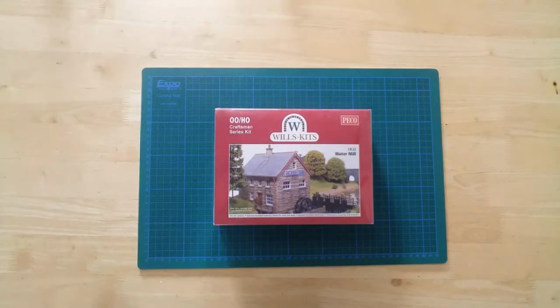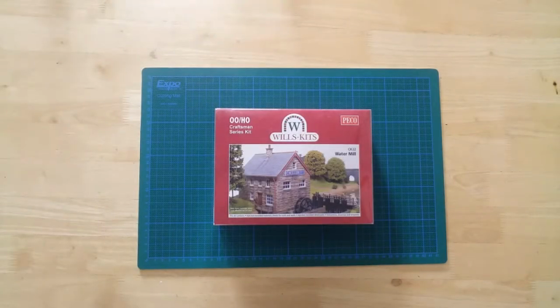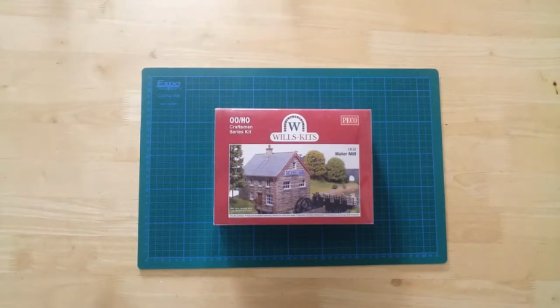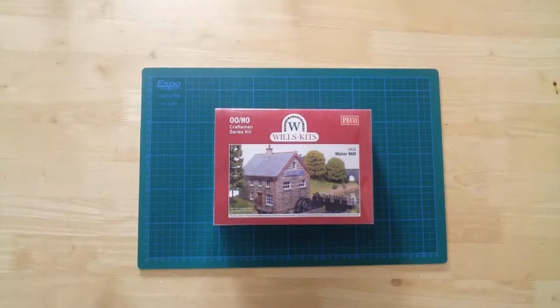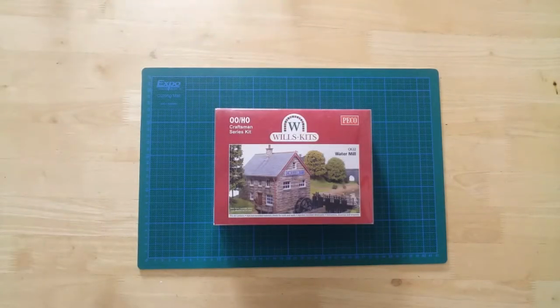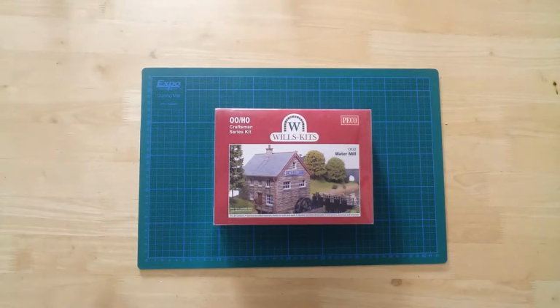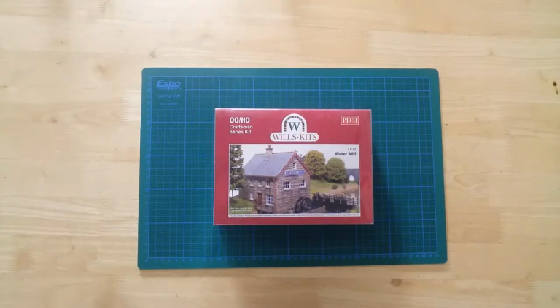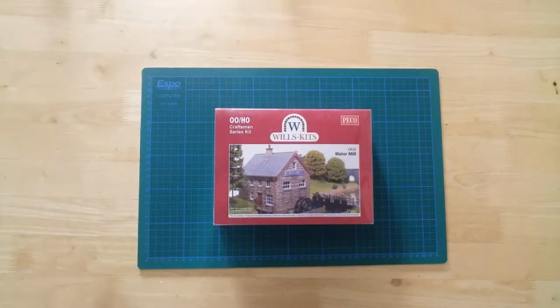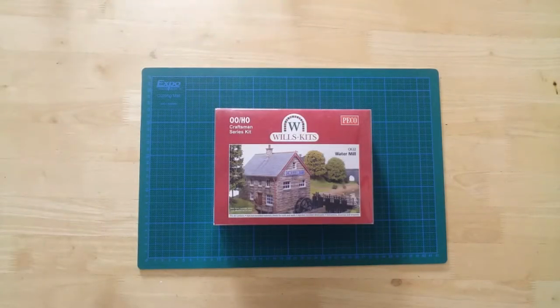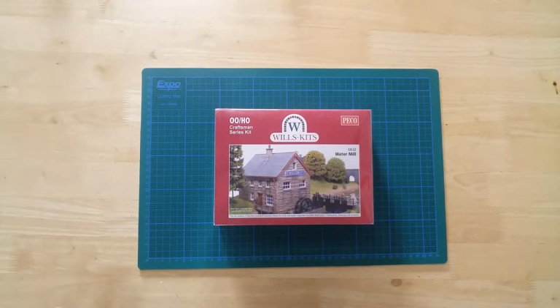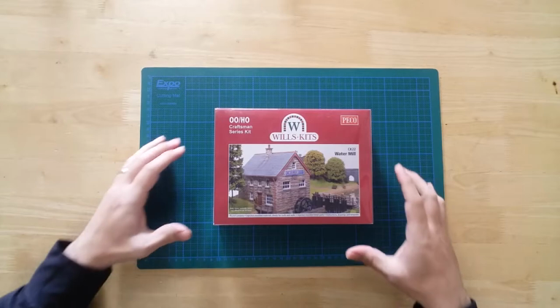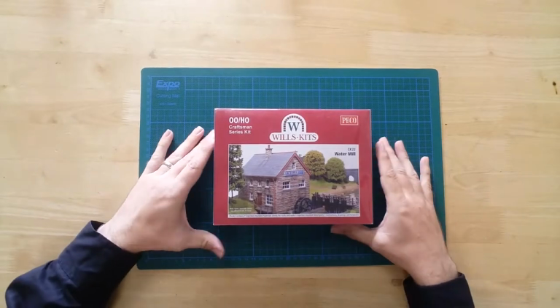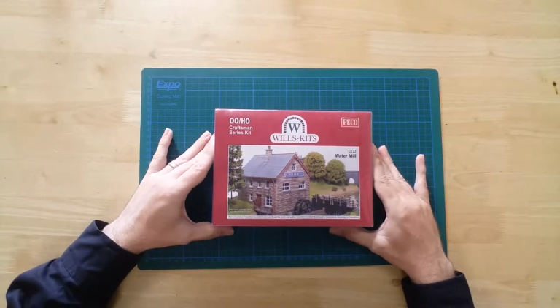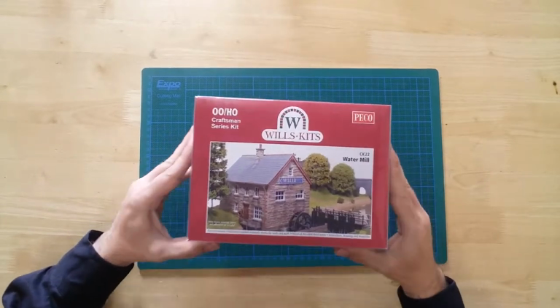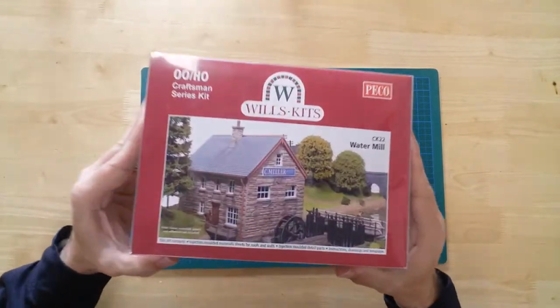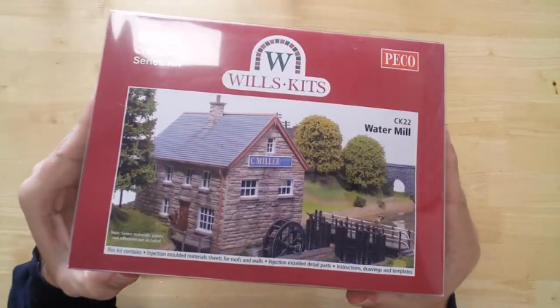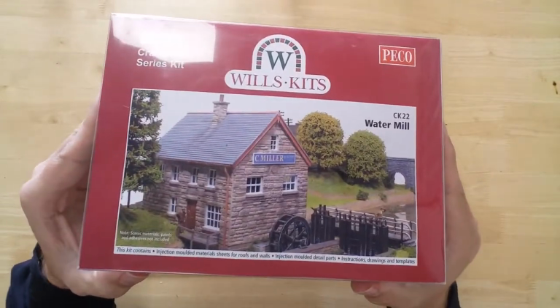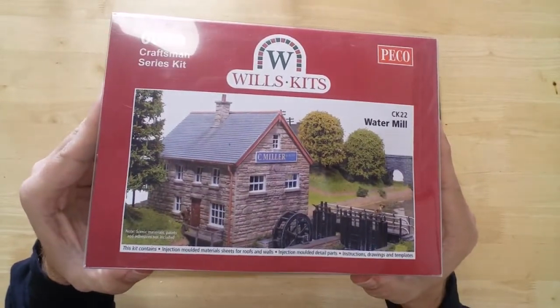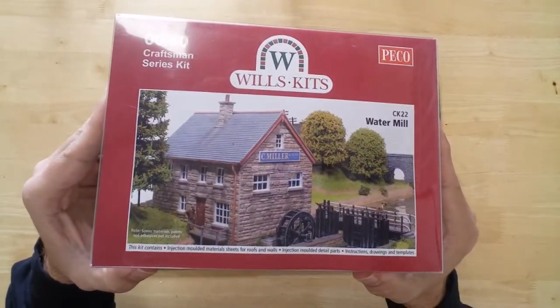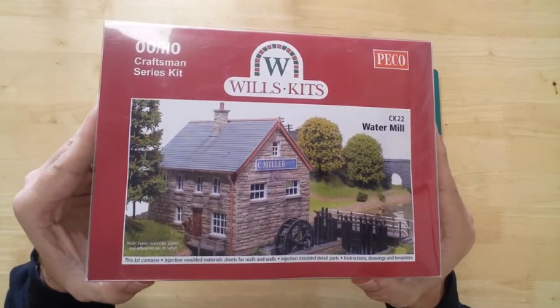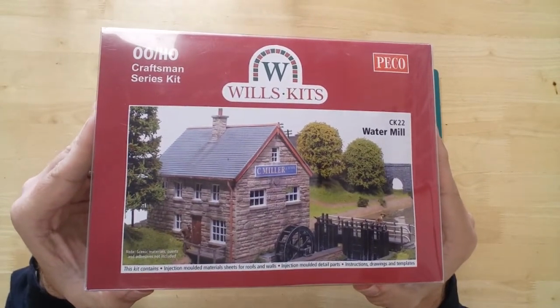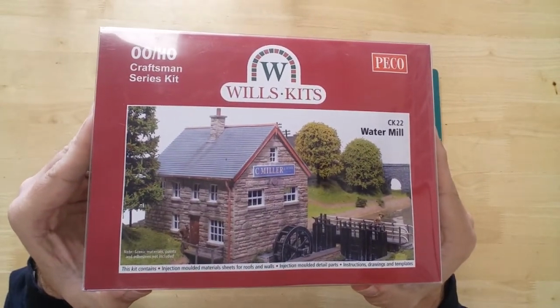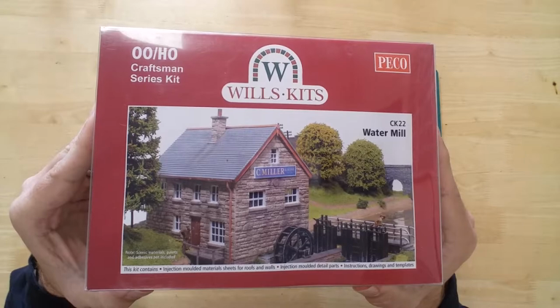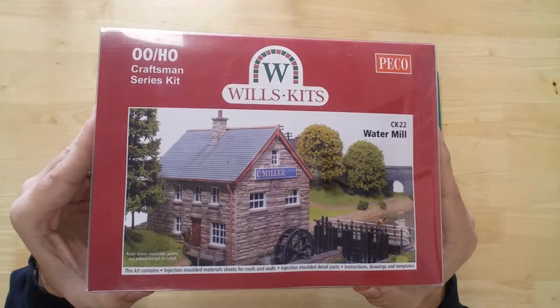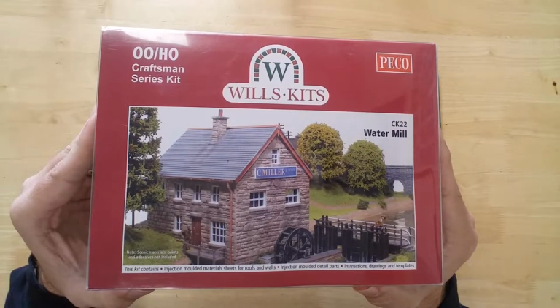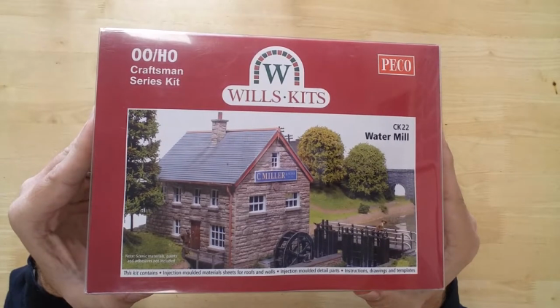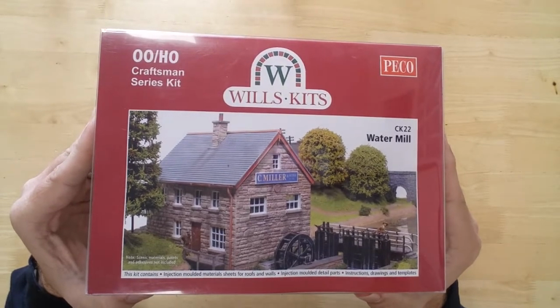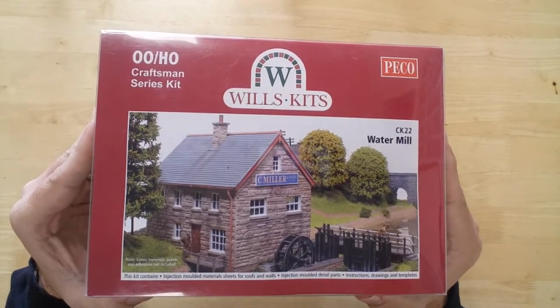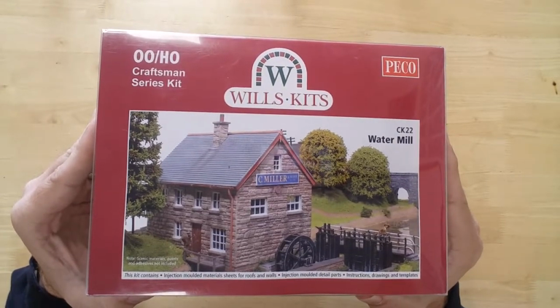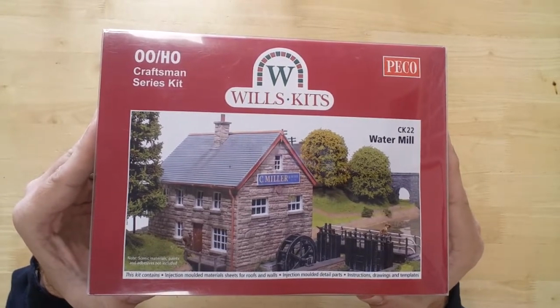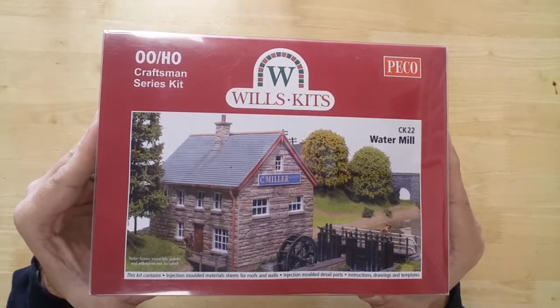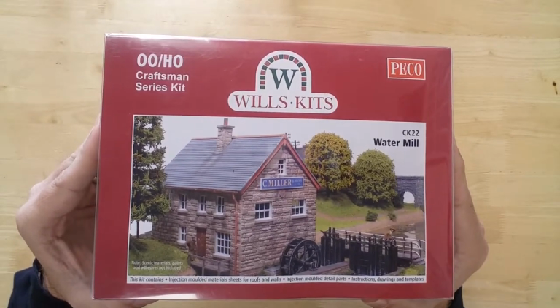This is a model of a watermill in OO gauge by Wills Kits. It is a Craftsman series plastic kit aimed at advanced modelers.